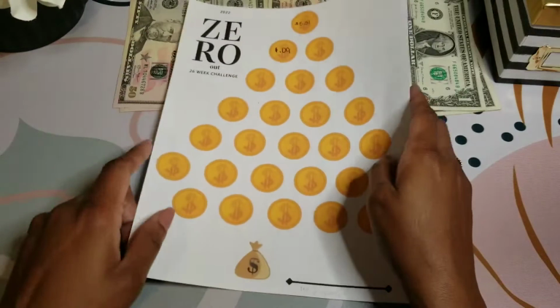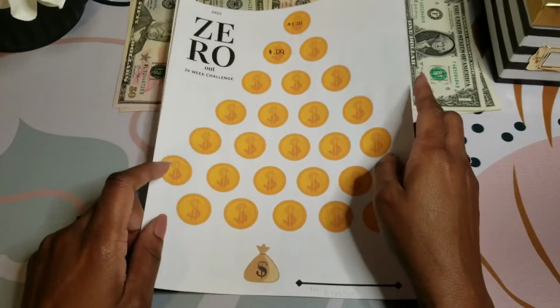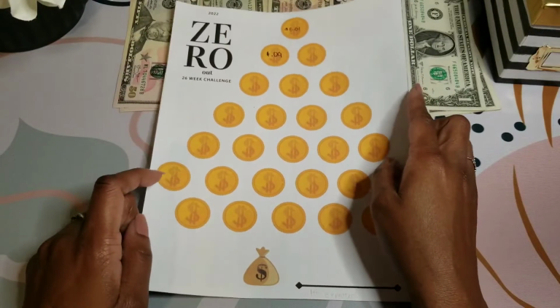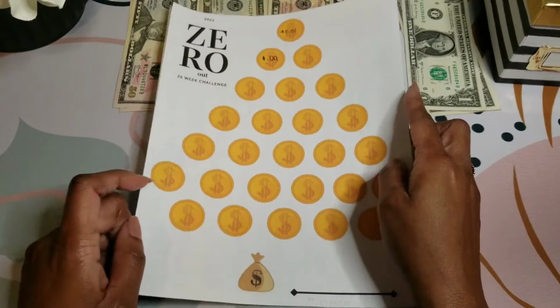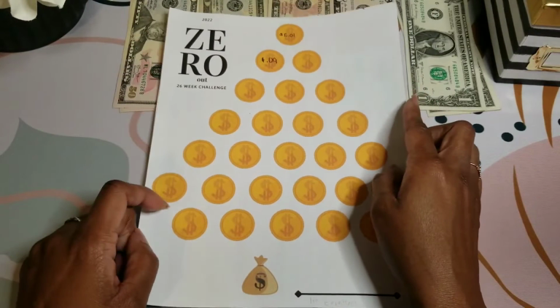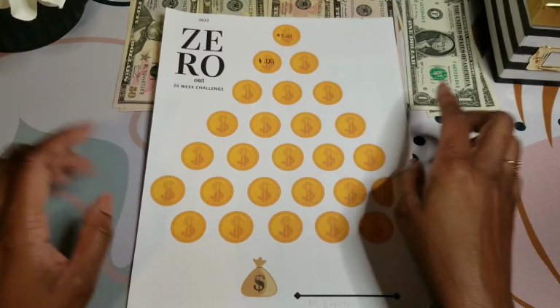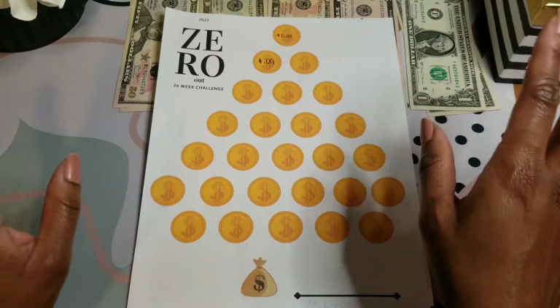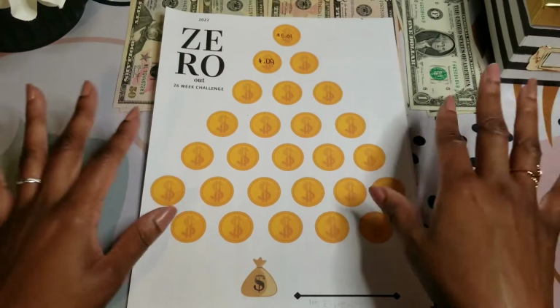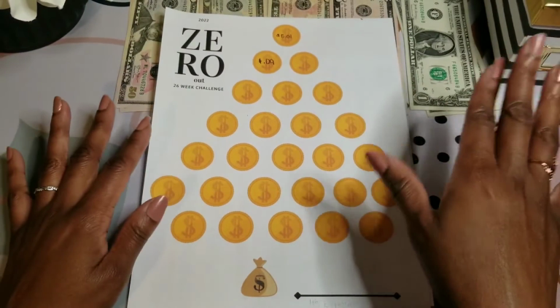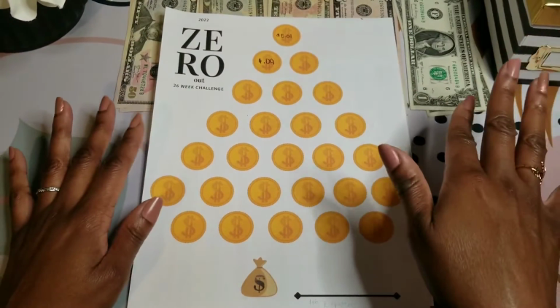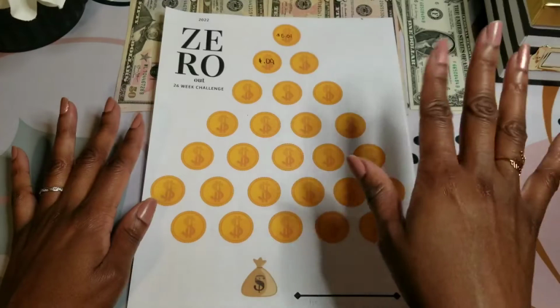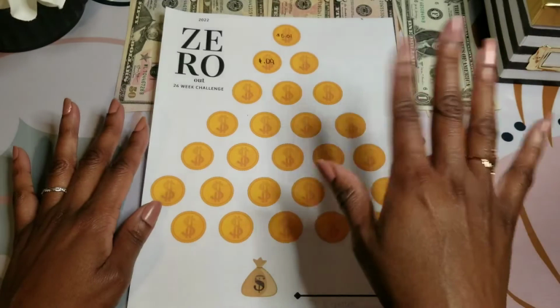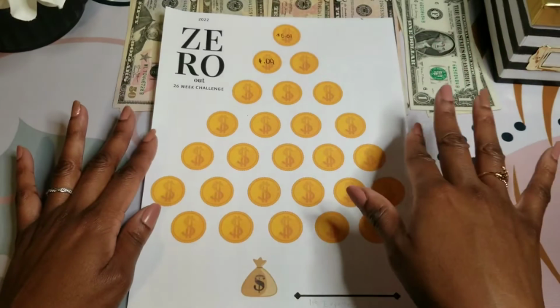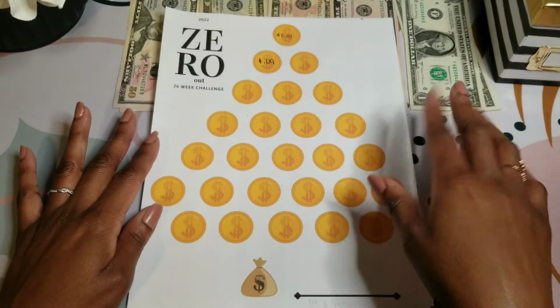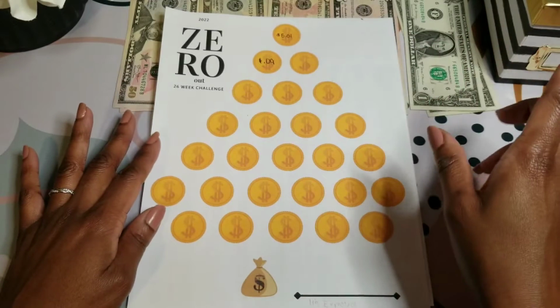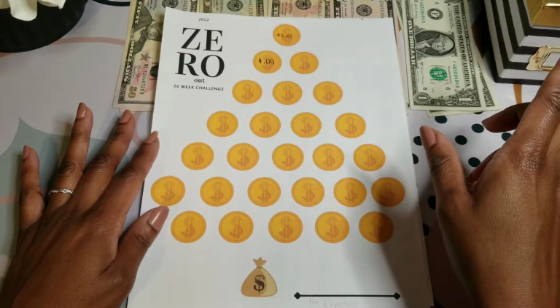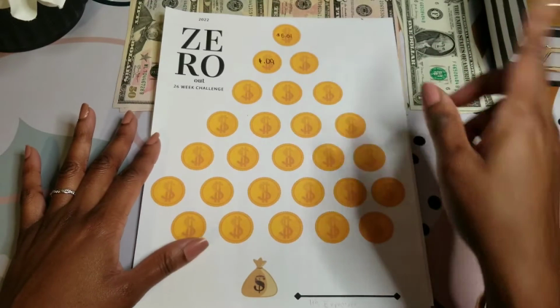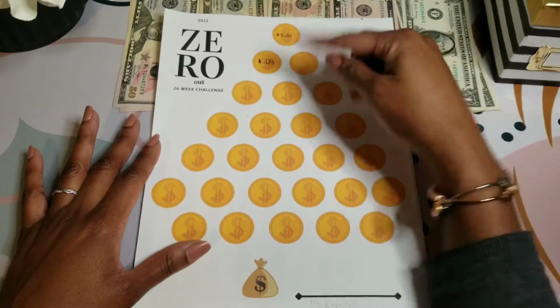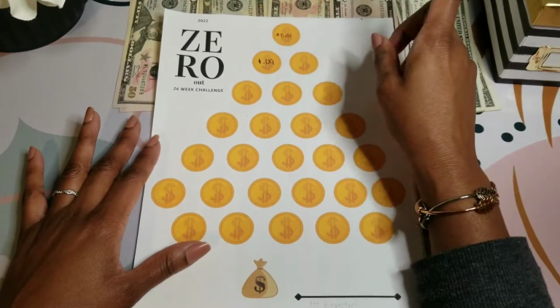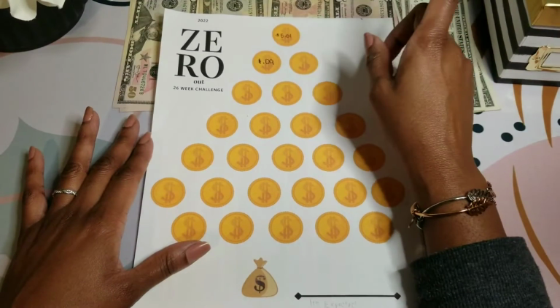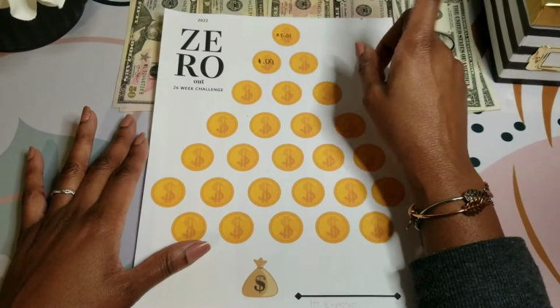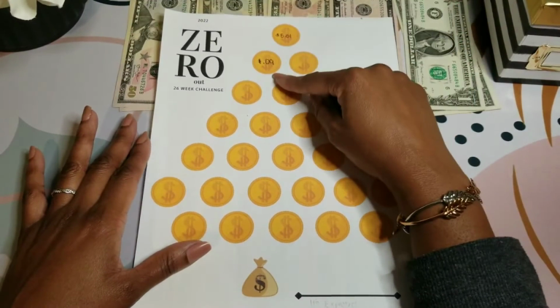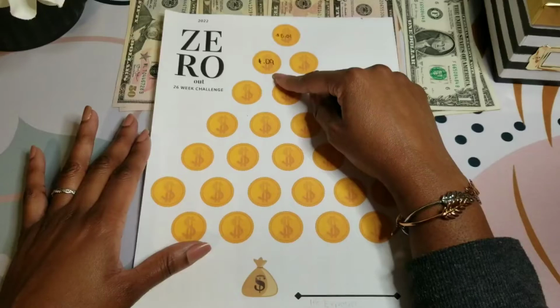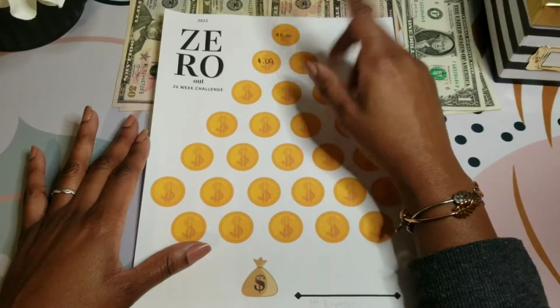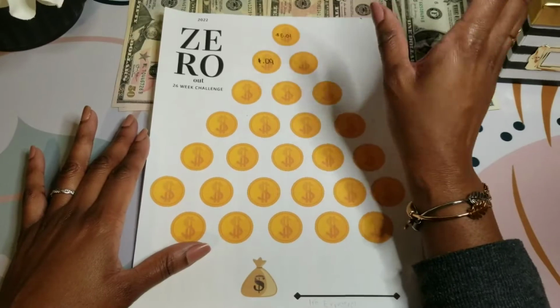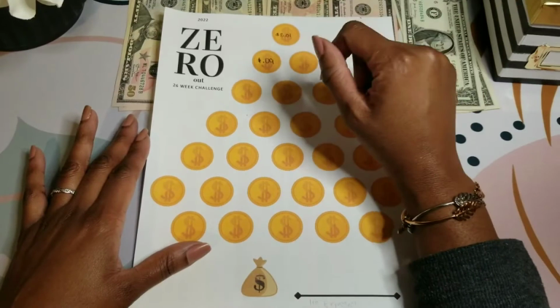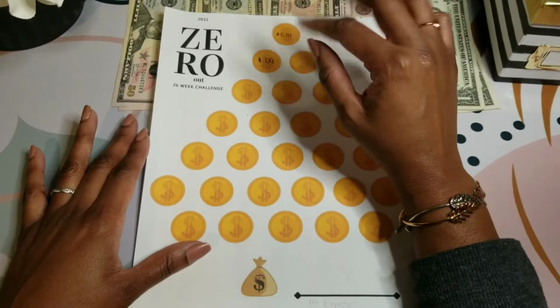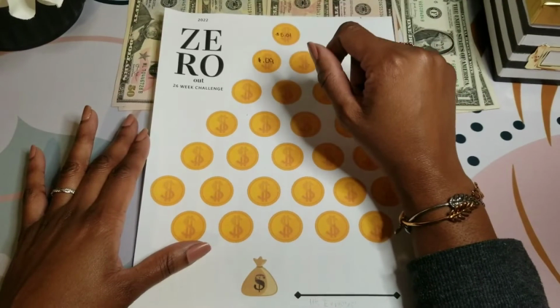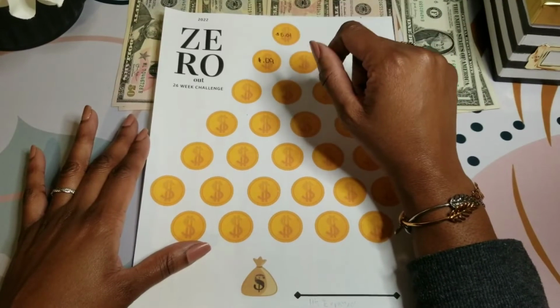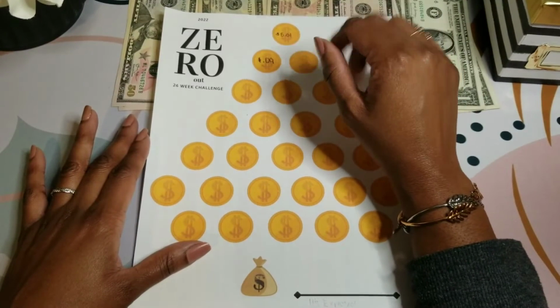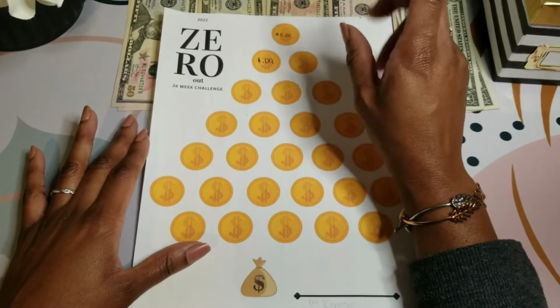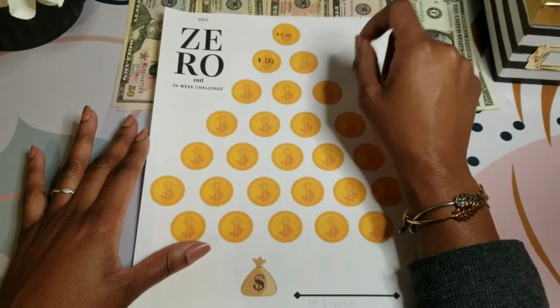We're going to start with the digital saving challenge, which is the zero out. This past week, I transferred $0.09 because the last three digits was $0.09.